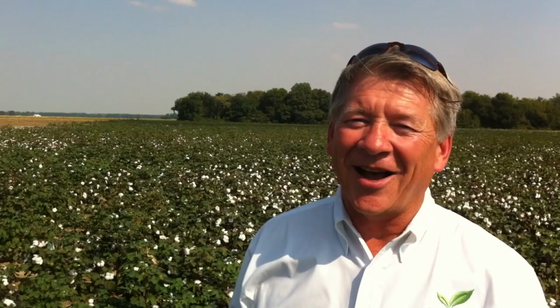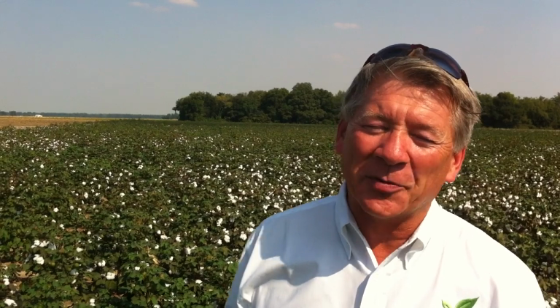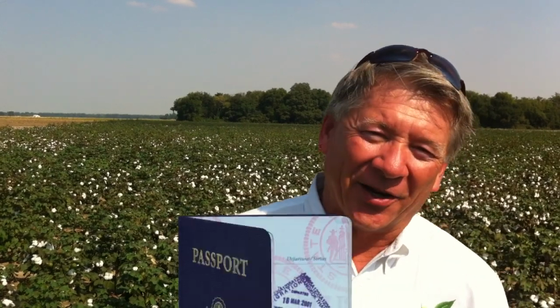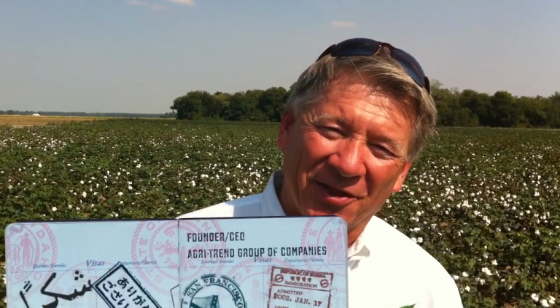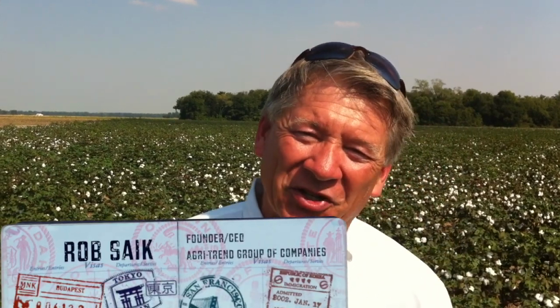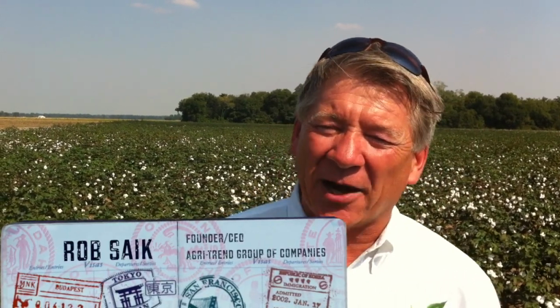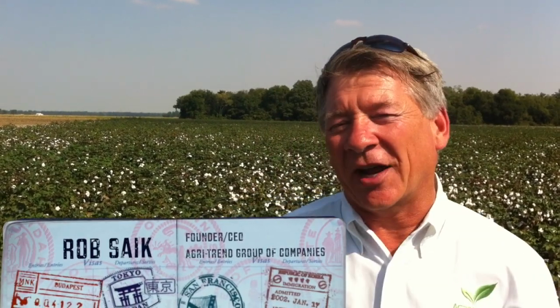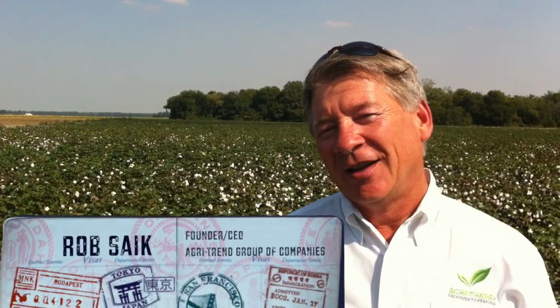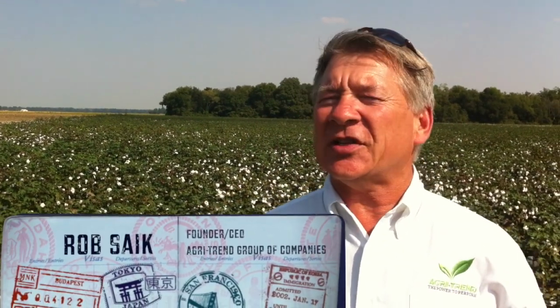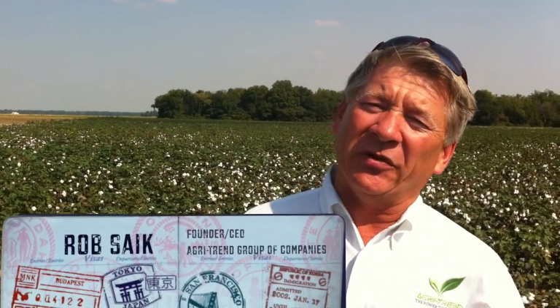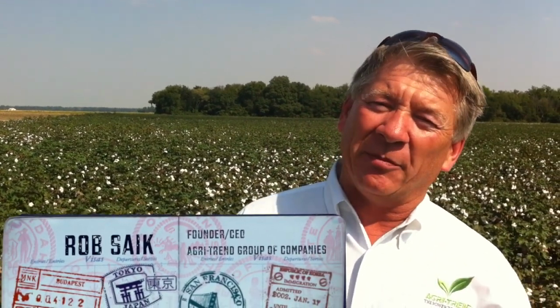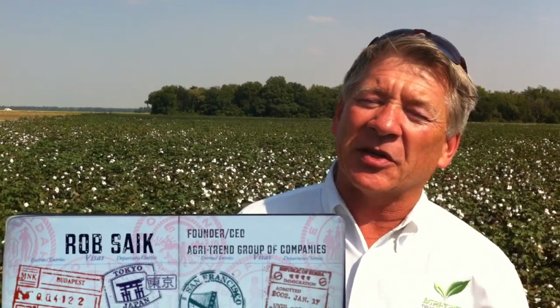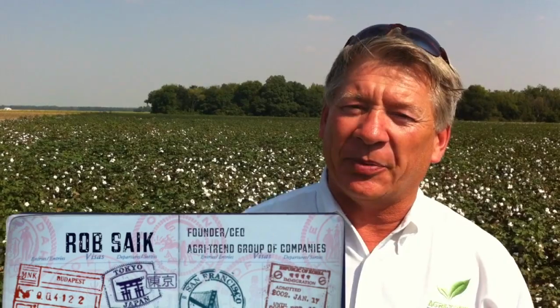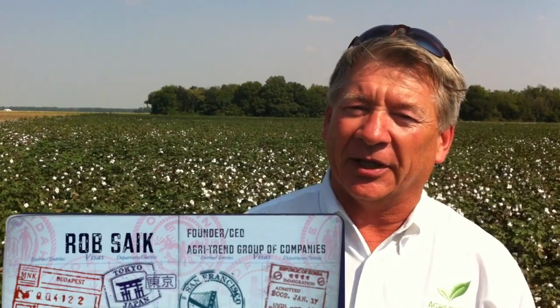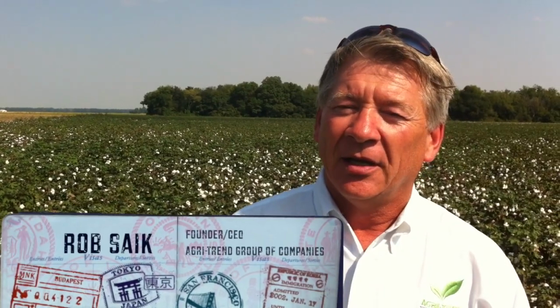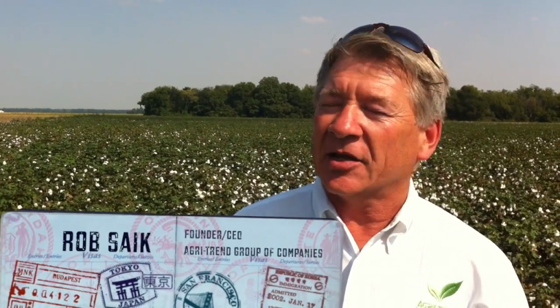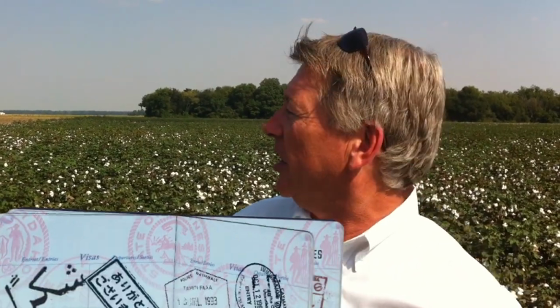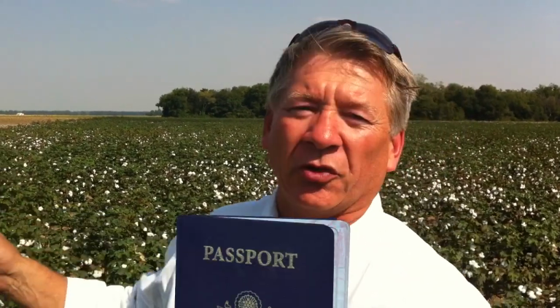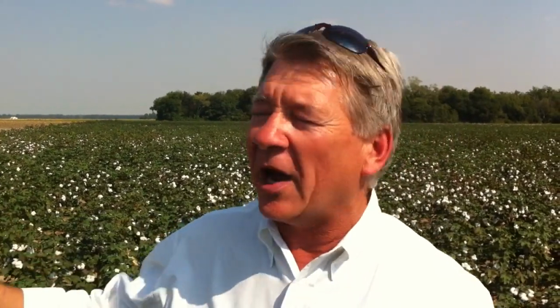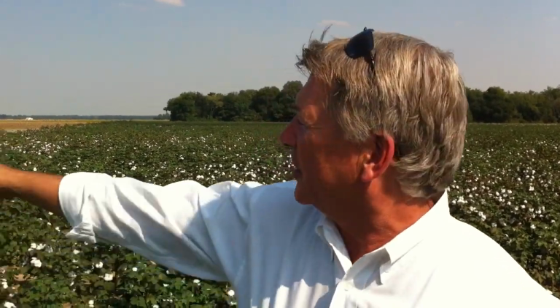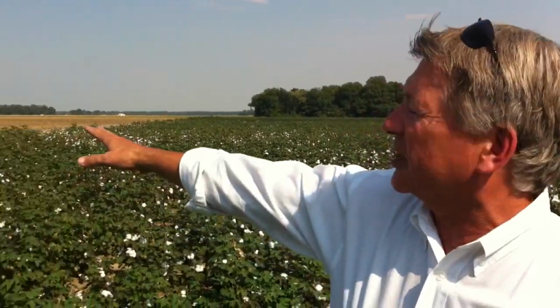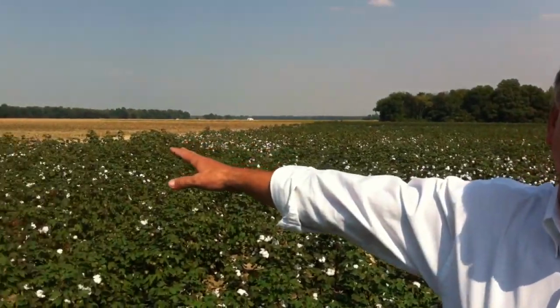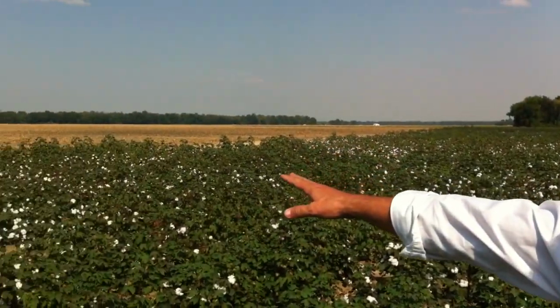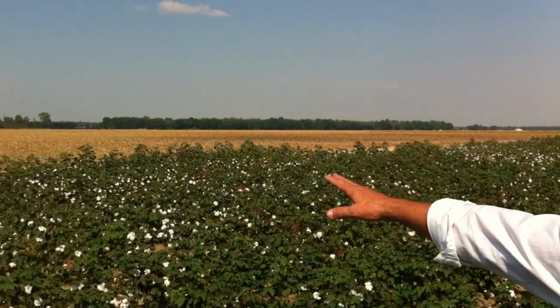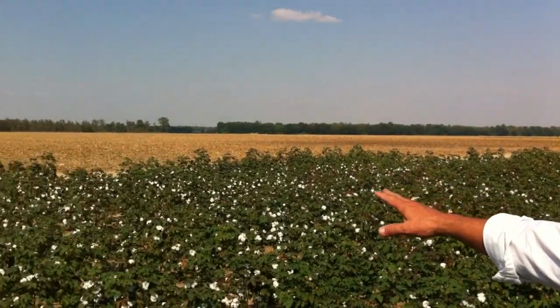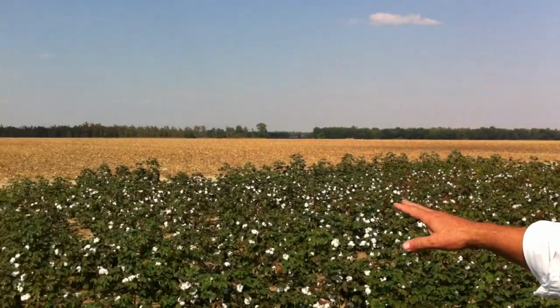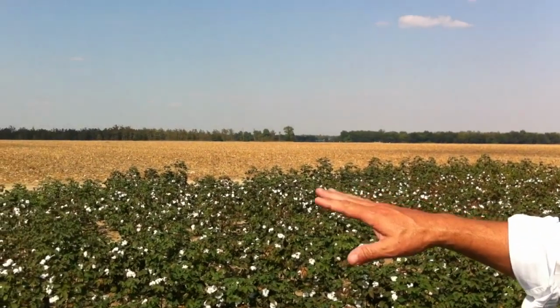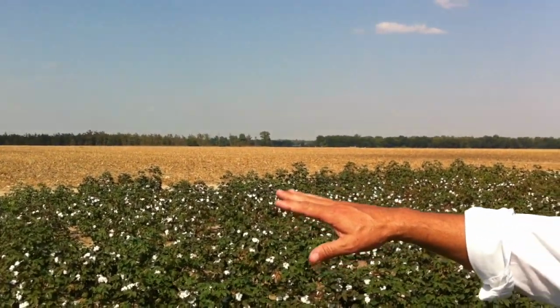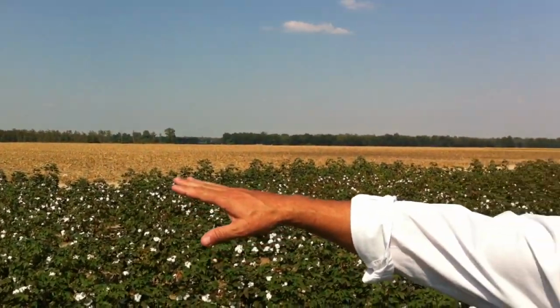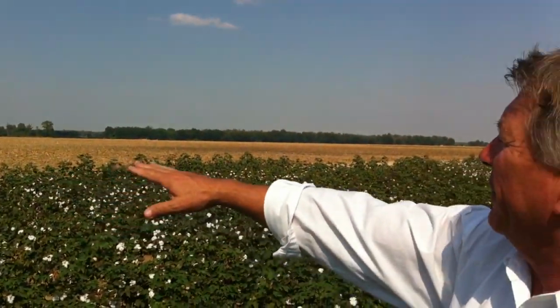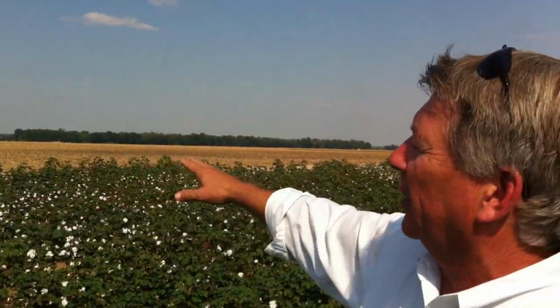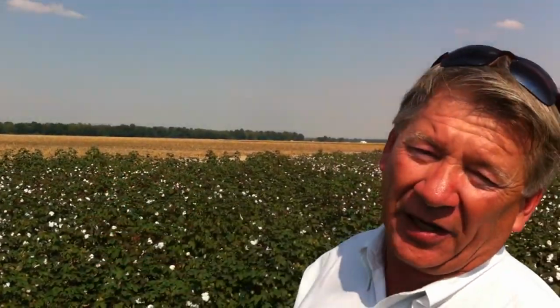Hi, Rob Zike here with another edition of Agritrex. This time you find me in the Mississippi Delta, and as you can see from the terrain around us, this Mississippi Delta is extremely flat with very little elevation.